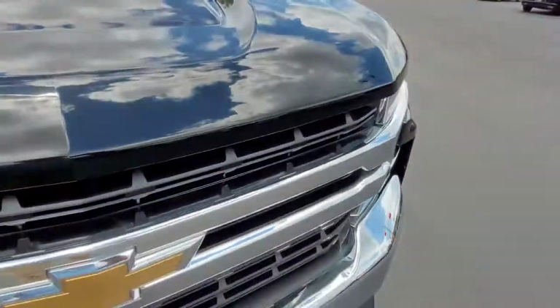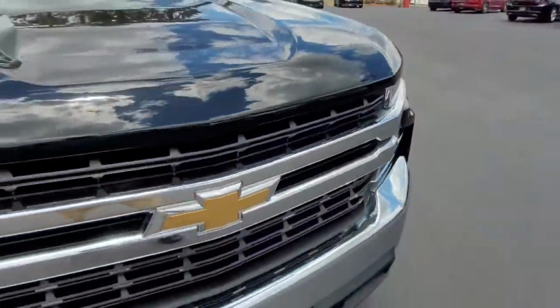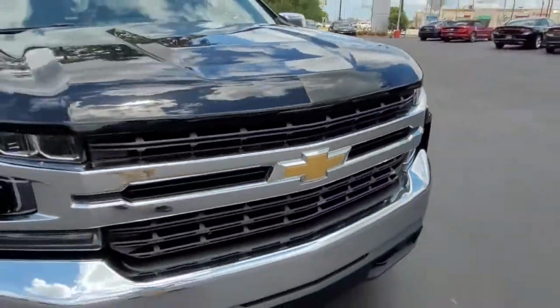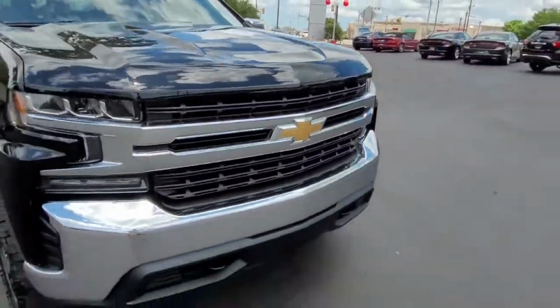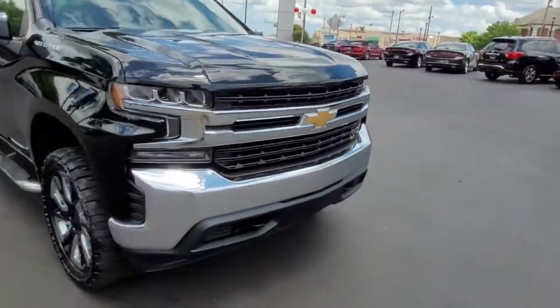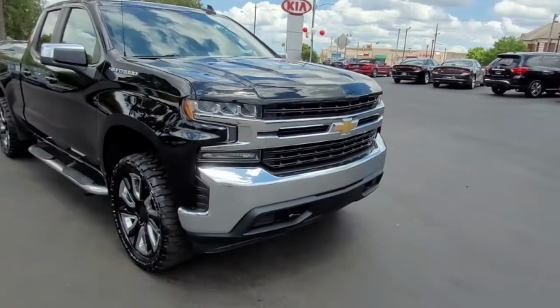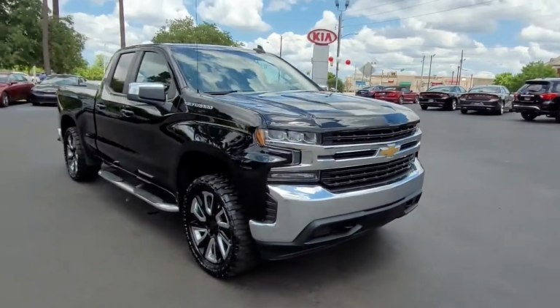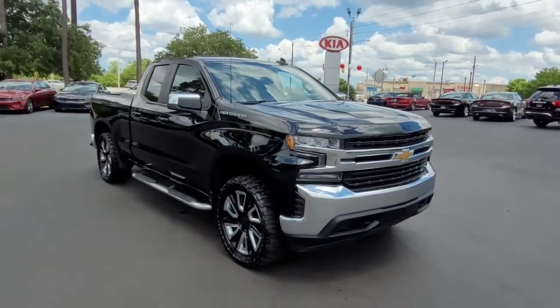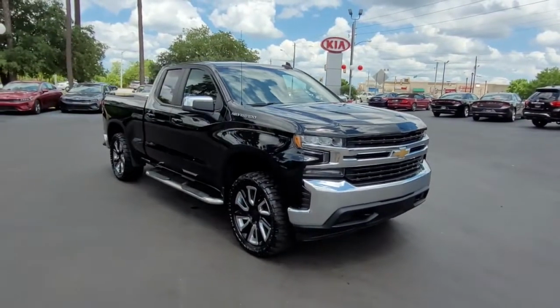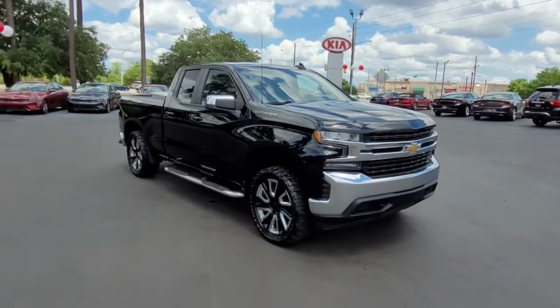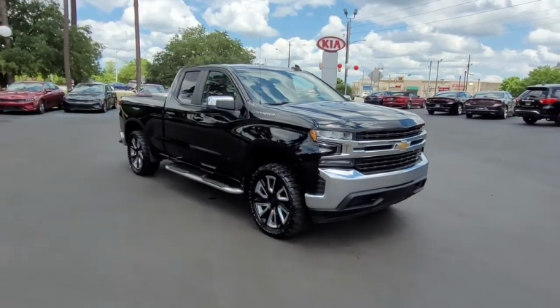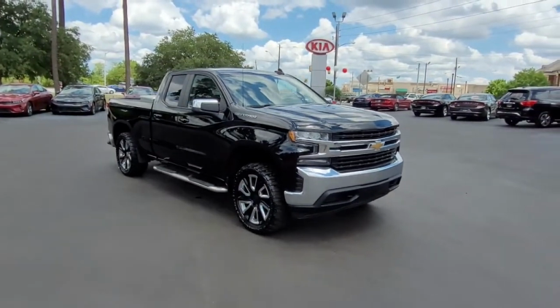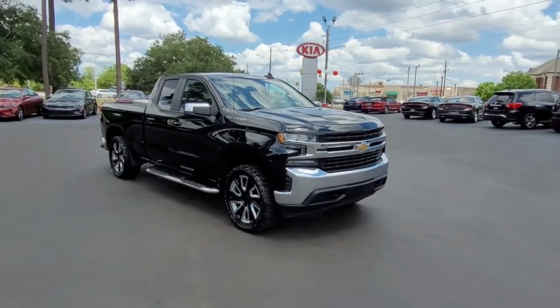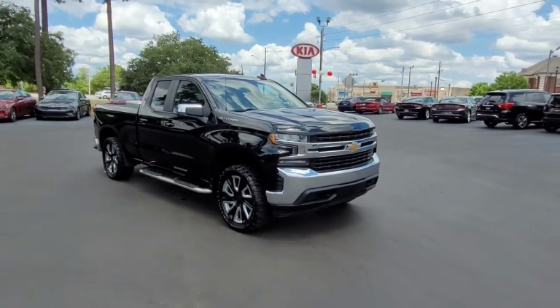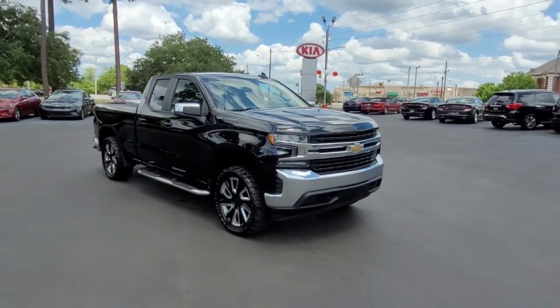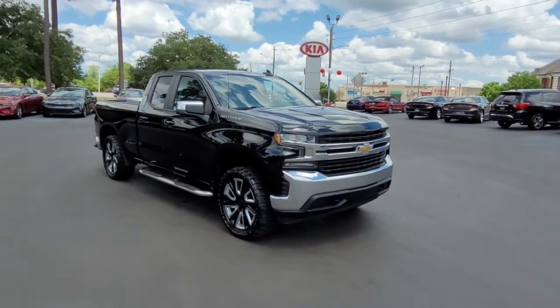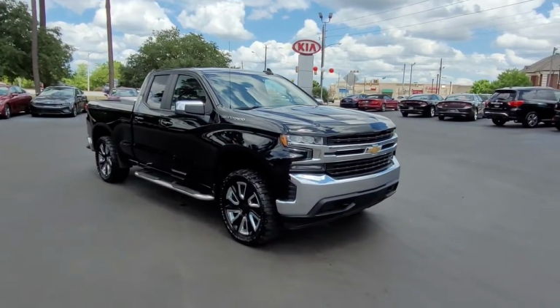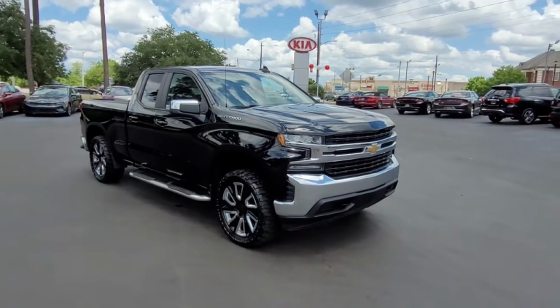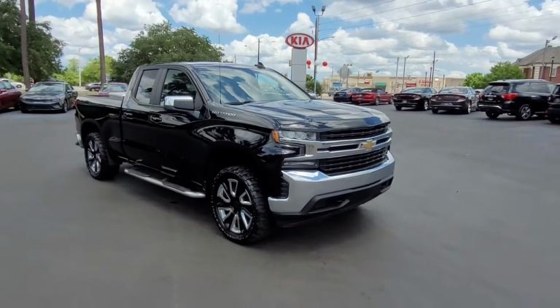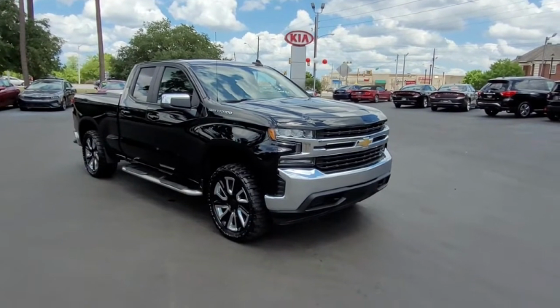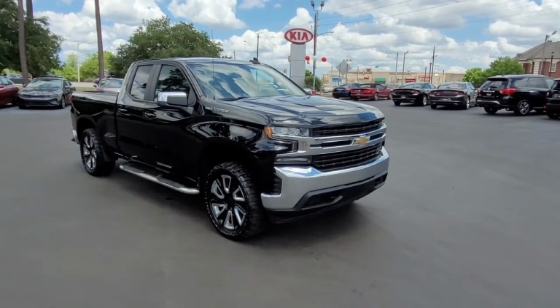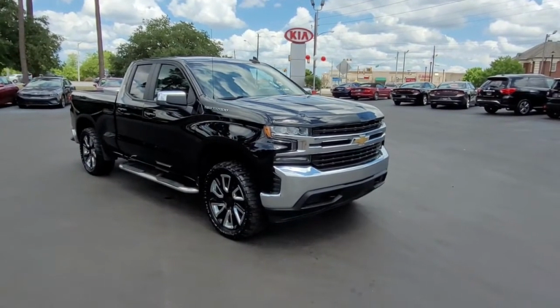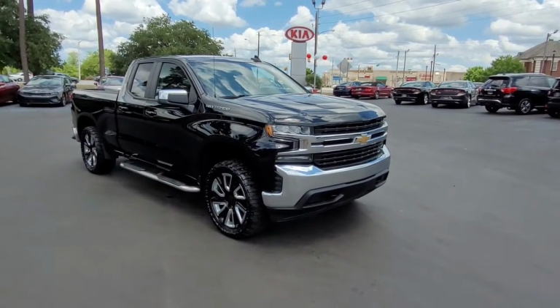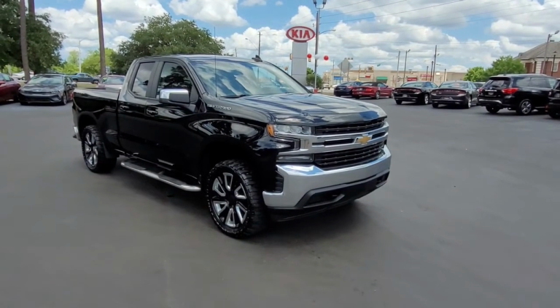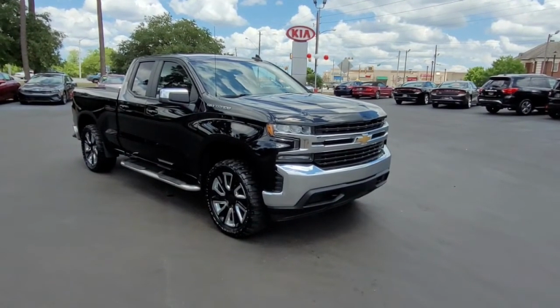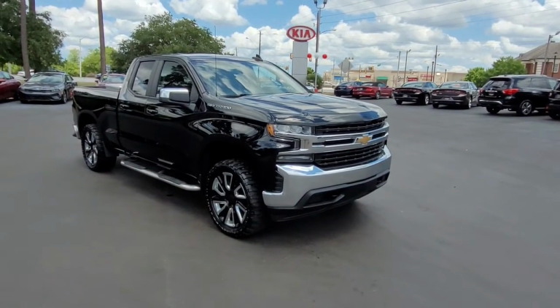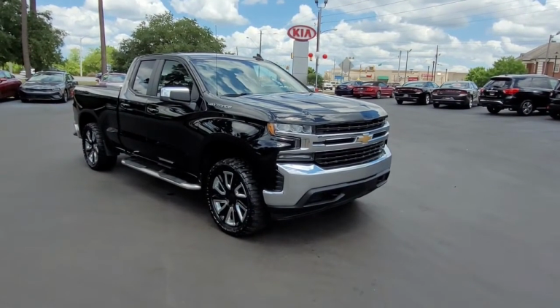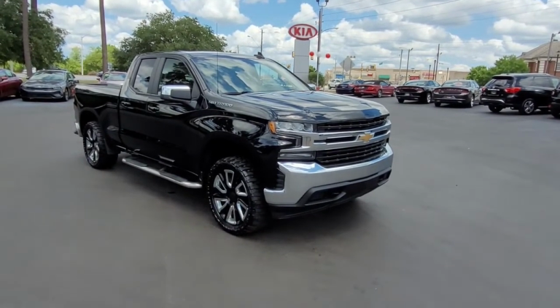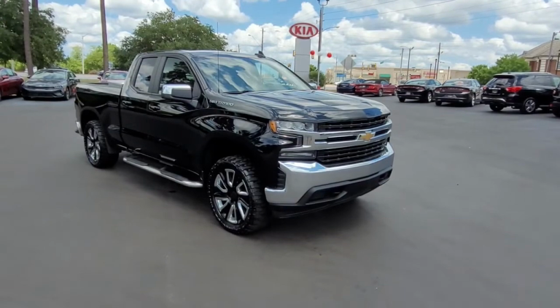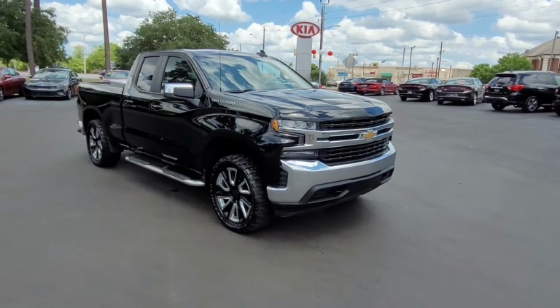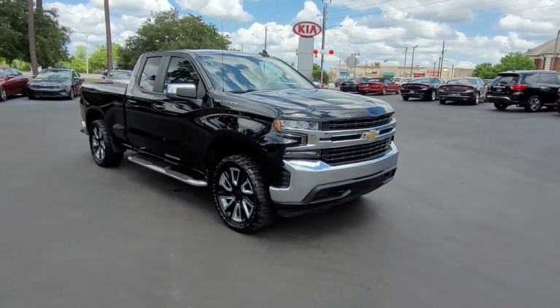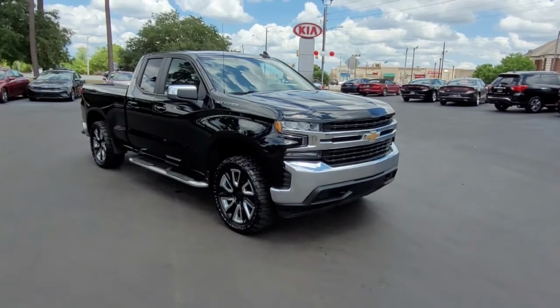So again, a beautiful 2020 Chevrolet Silverado LT Extra Cab here at Cartown Kia Florence. If you have an interest in this vehicle, I encourage you to visit our website at CartownKiaFlorence.com, or better yet, come on in and let's take it for a test drive.